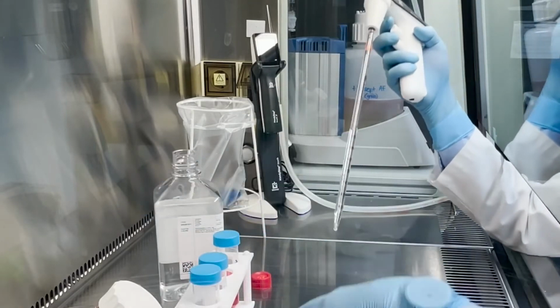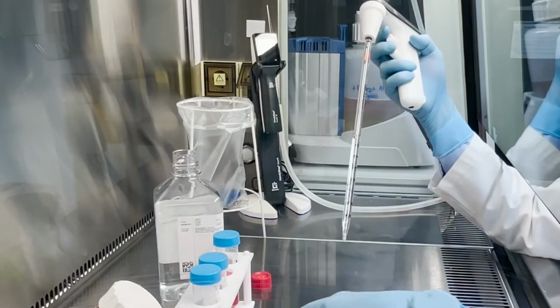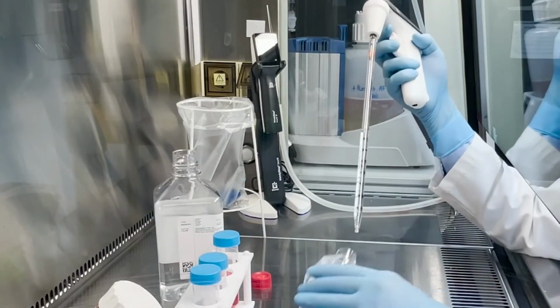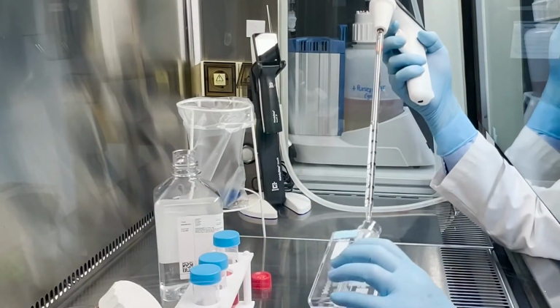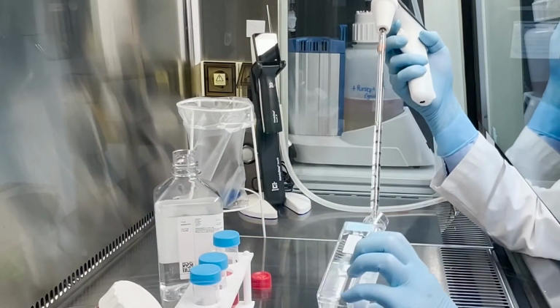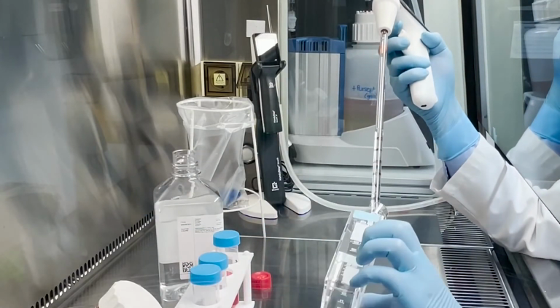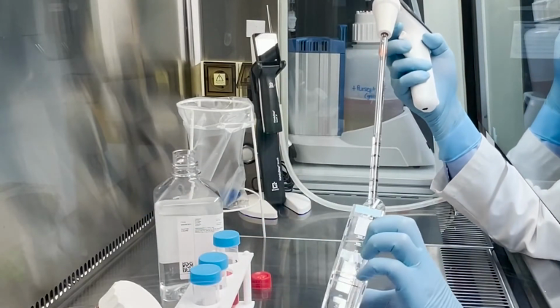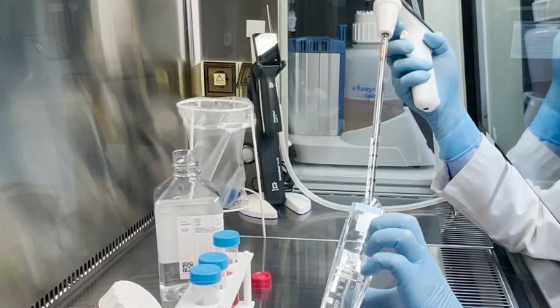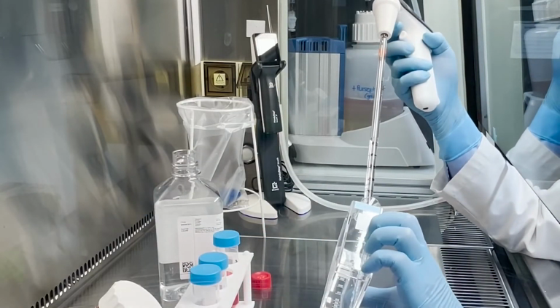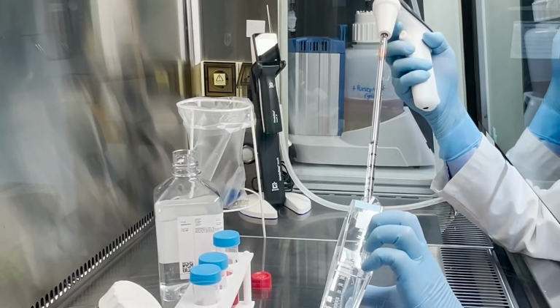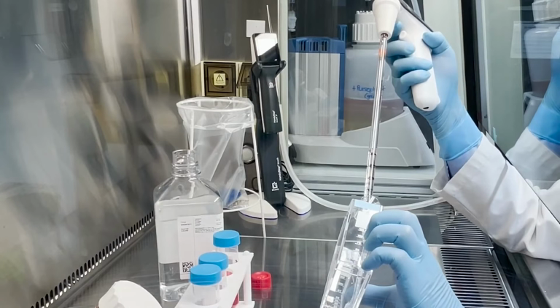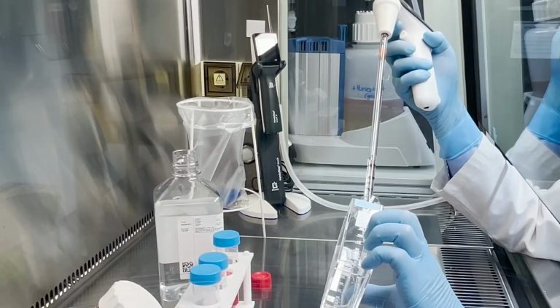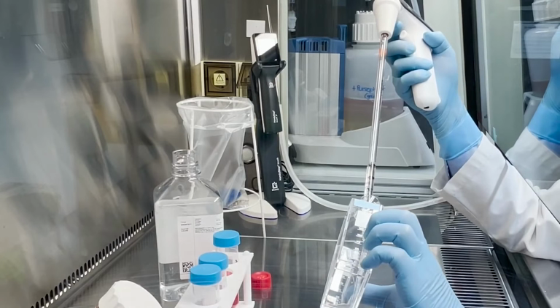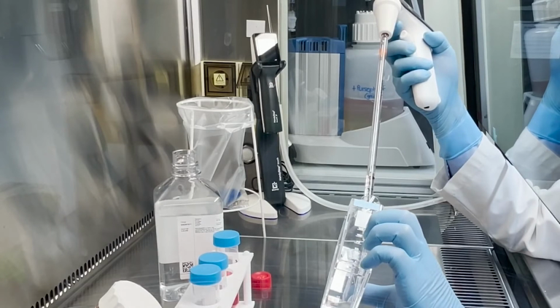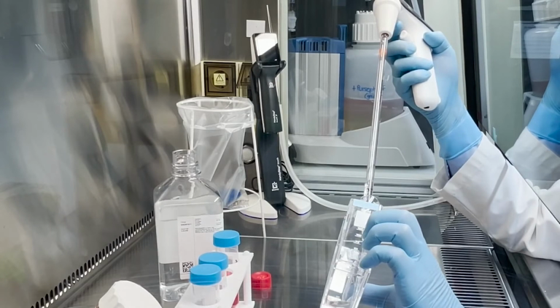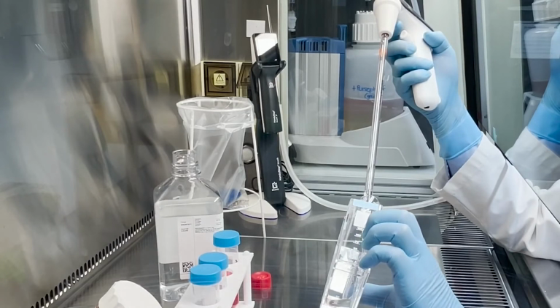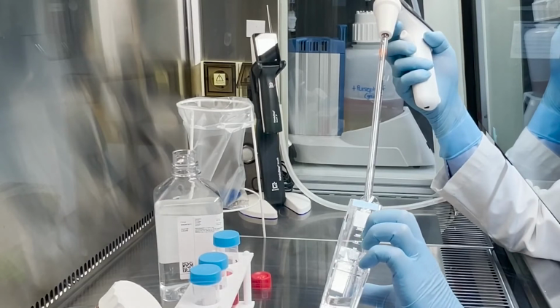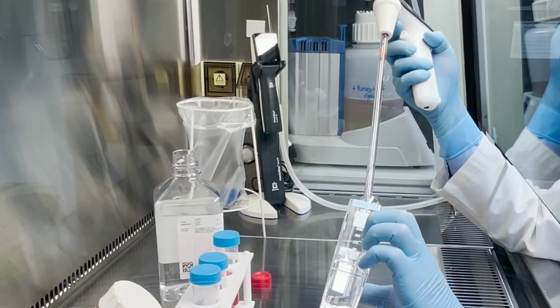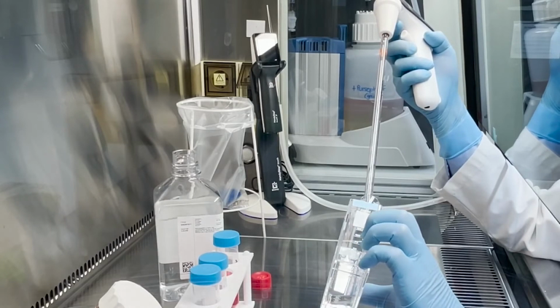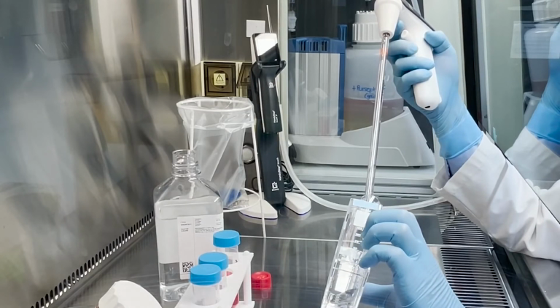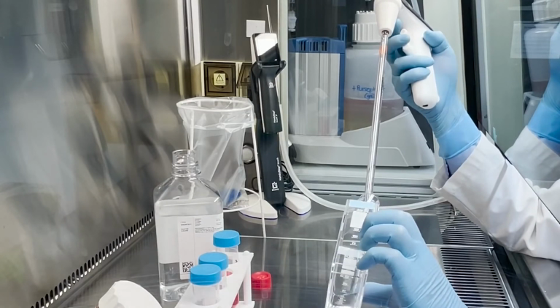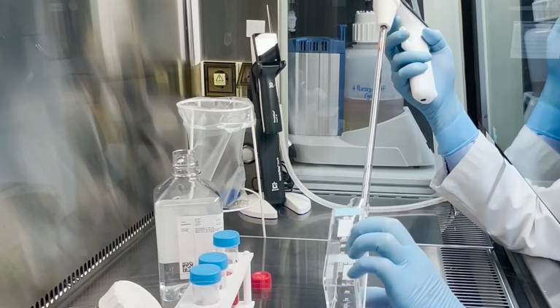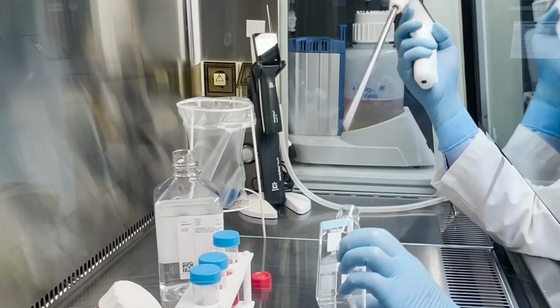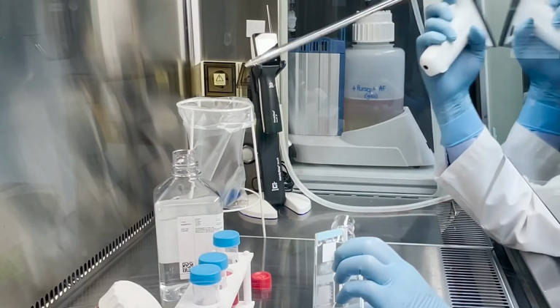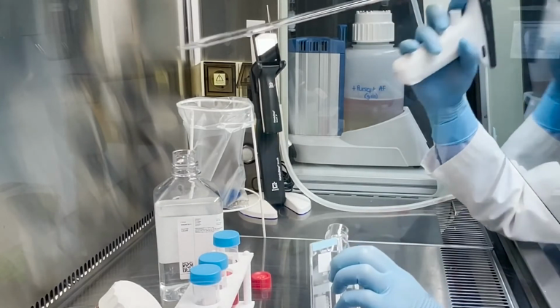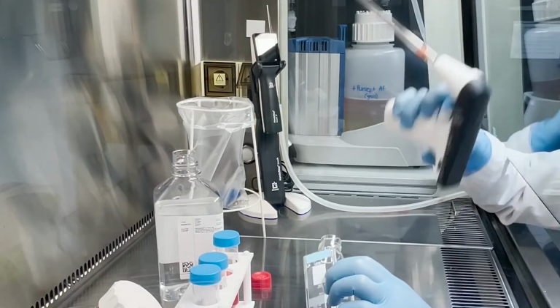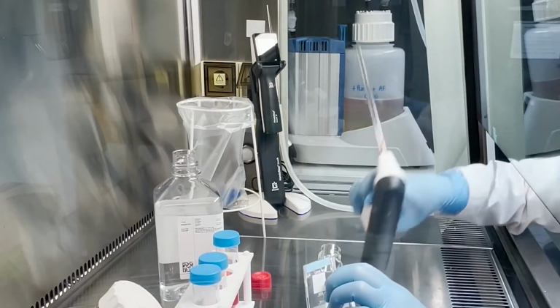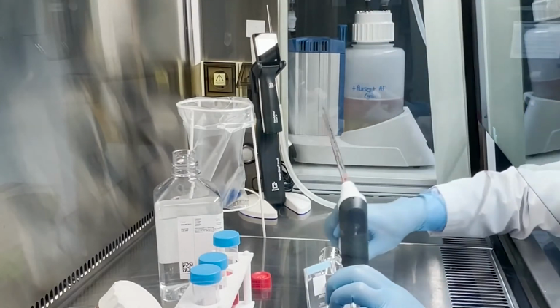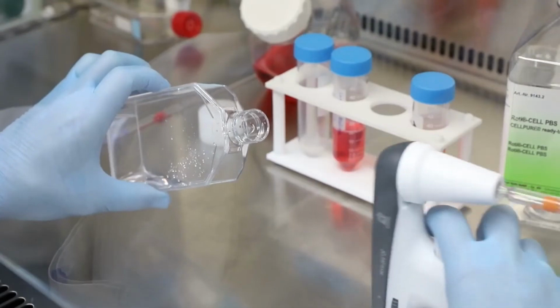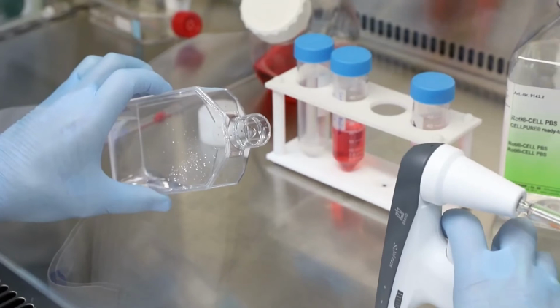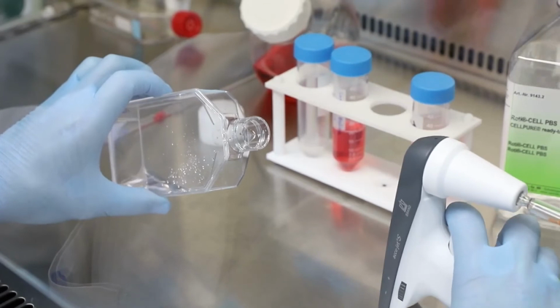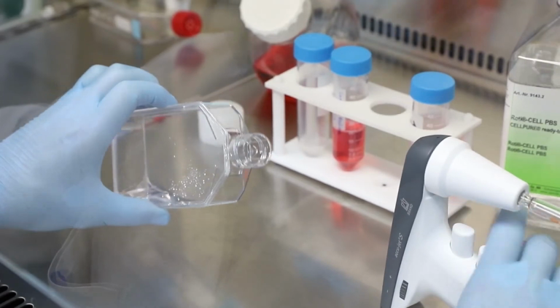New to the AccuJet S is the rest position, which allows you to set down the pipette controller while maintaining the sterility of your serological pipette.